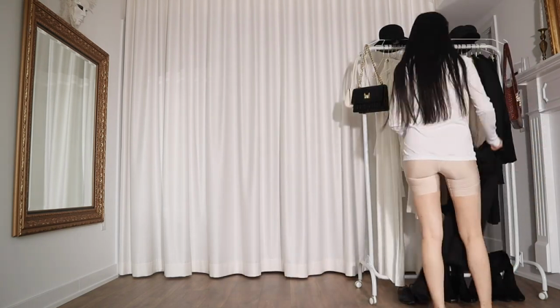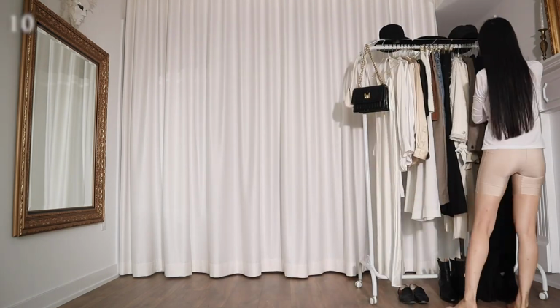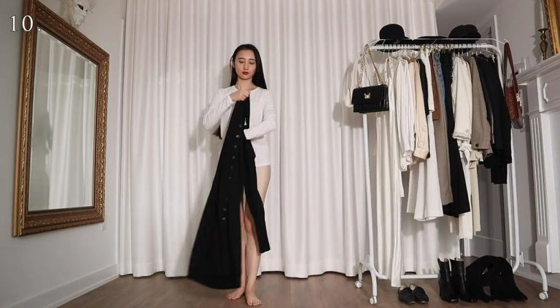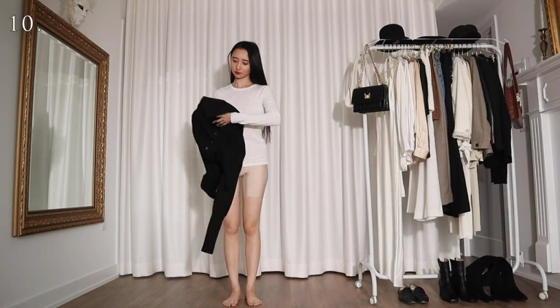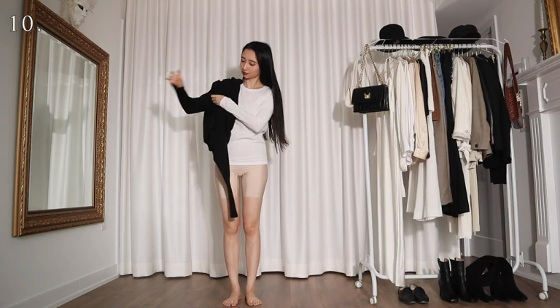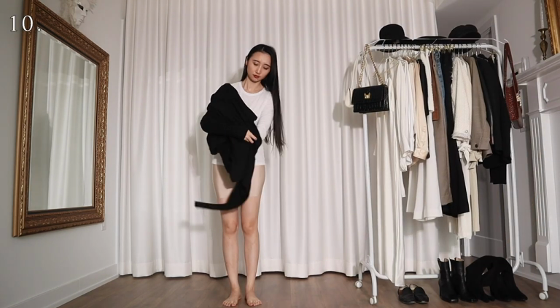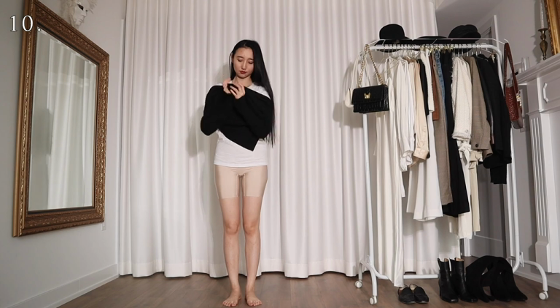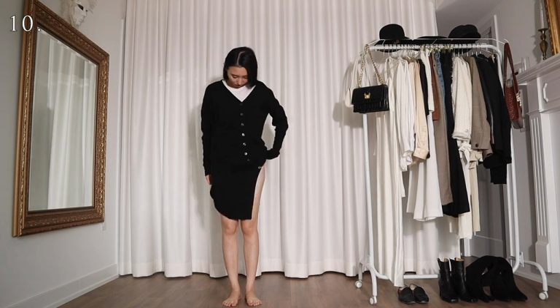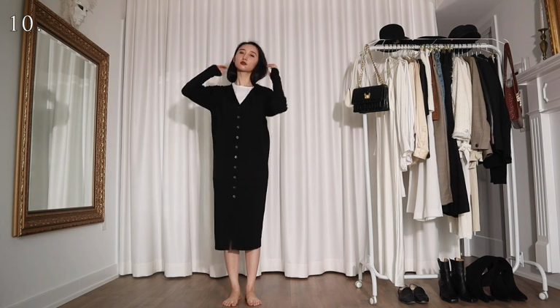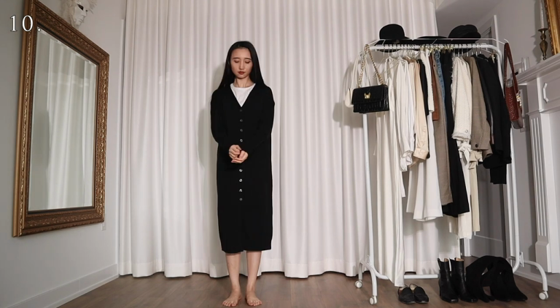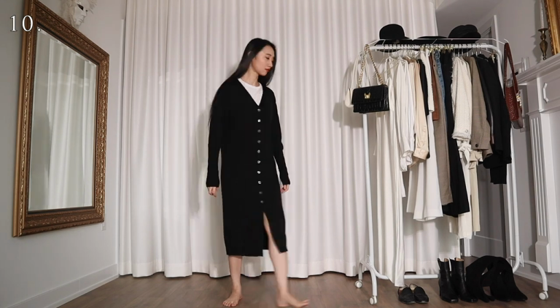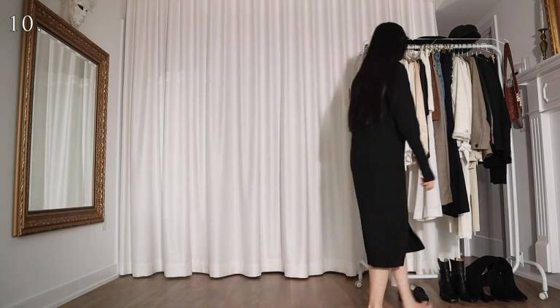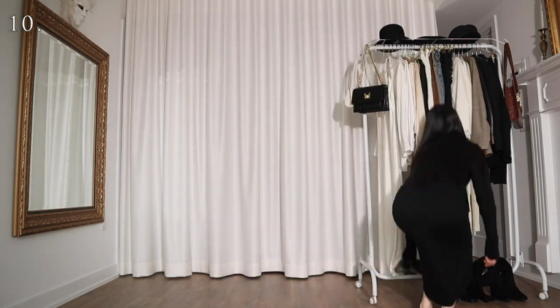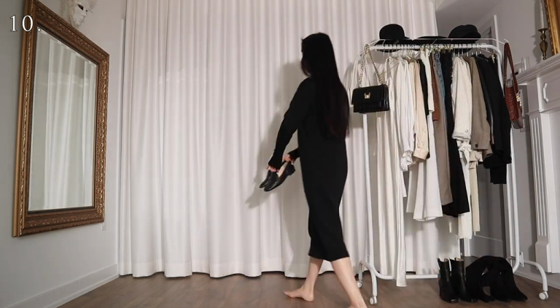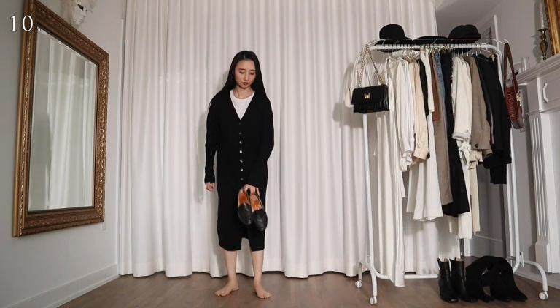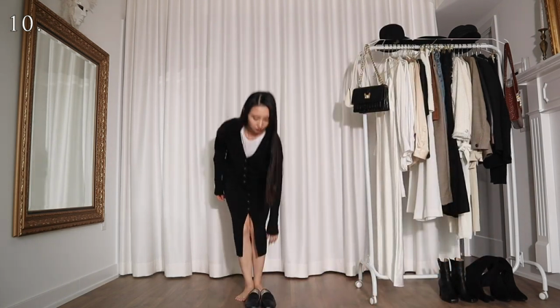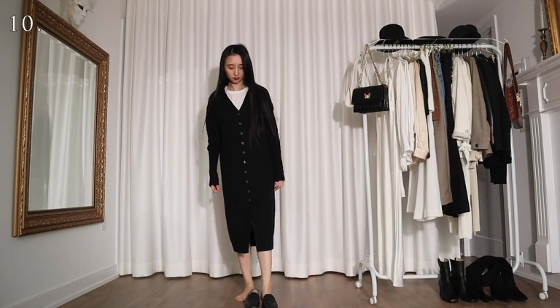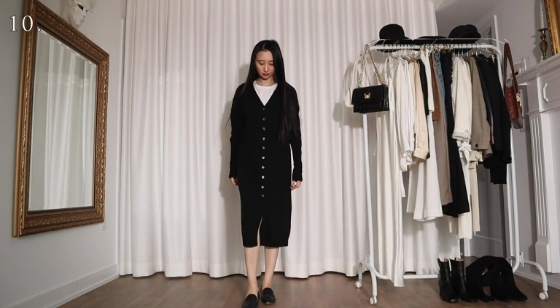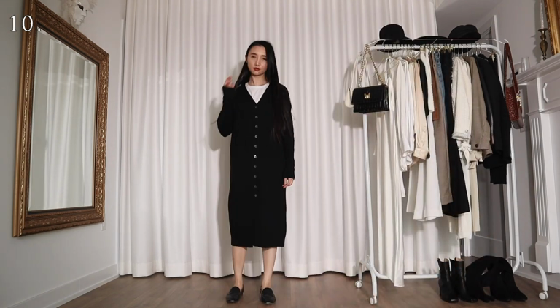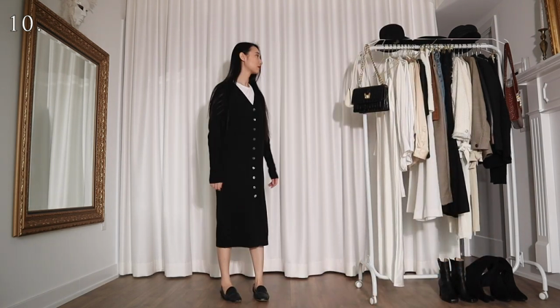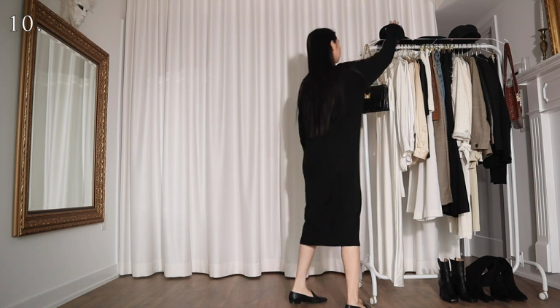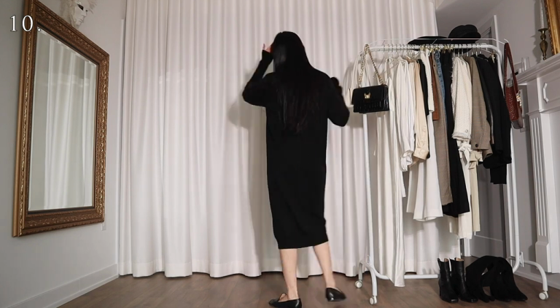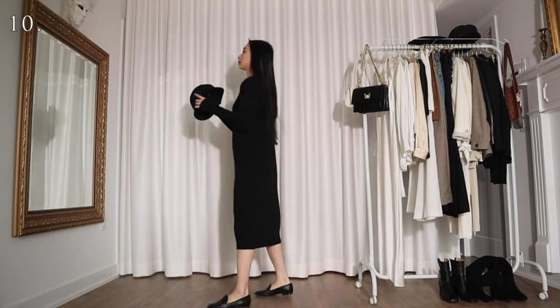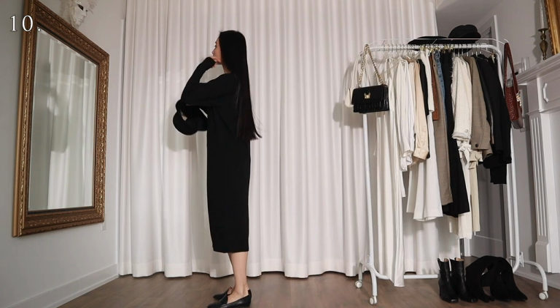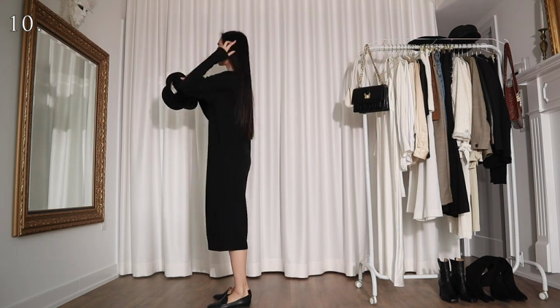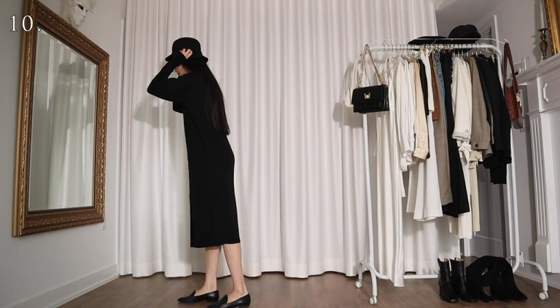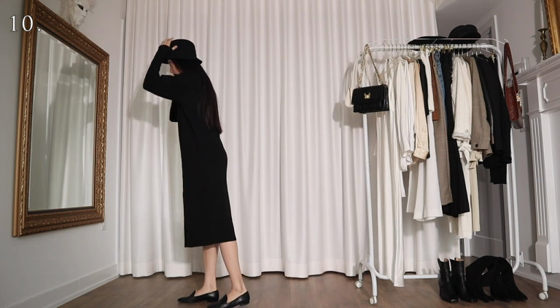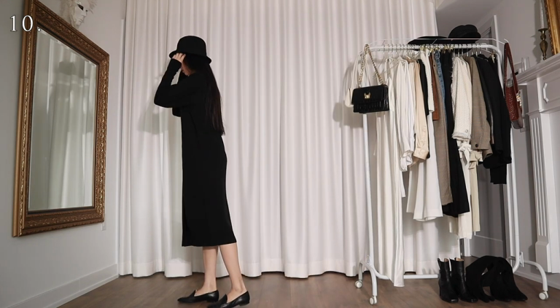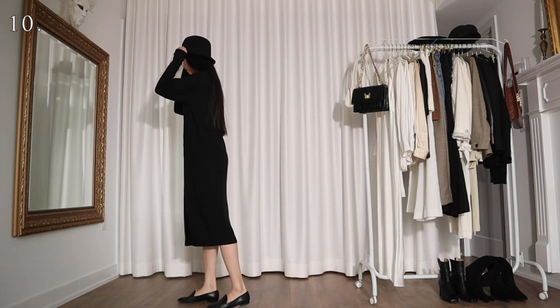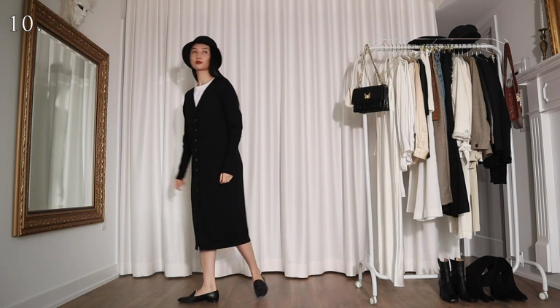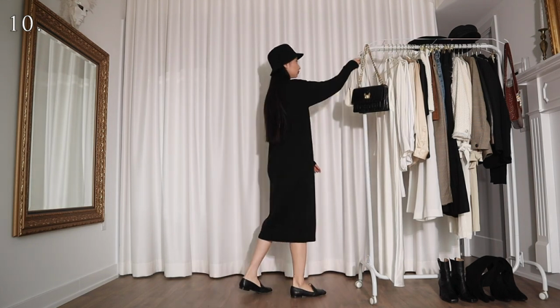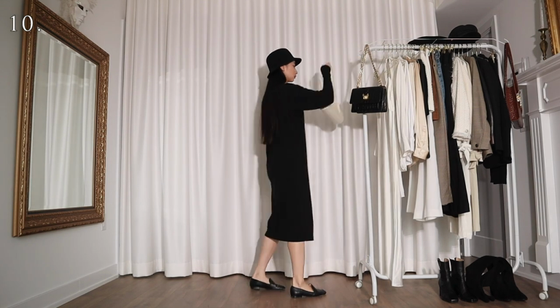For this look I'm wearing the white top underneath a long black cardigan and I'm accessorizing with a black bucket hat and a pair of black loafers. Now I'm turning into some kind of hardcore minimalist who is also a vegan.